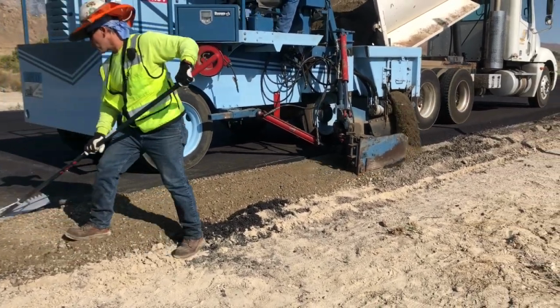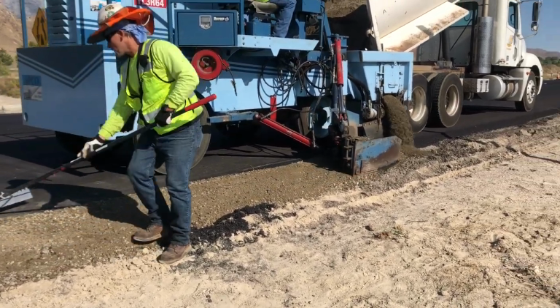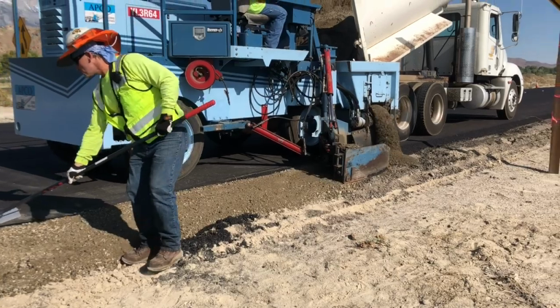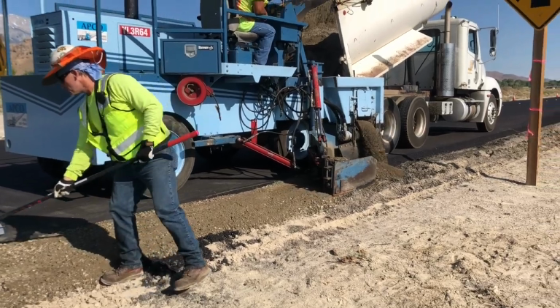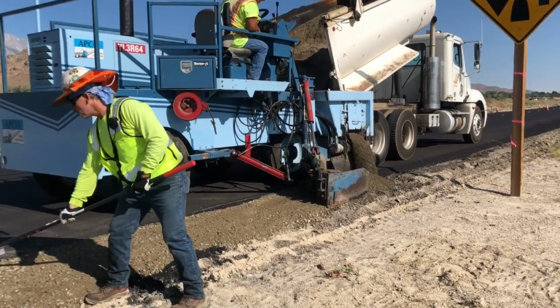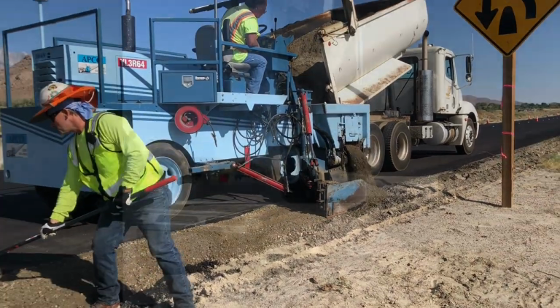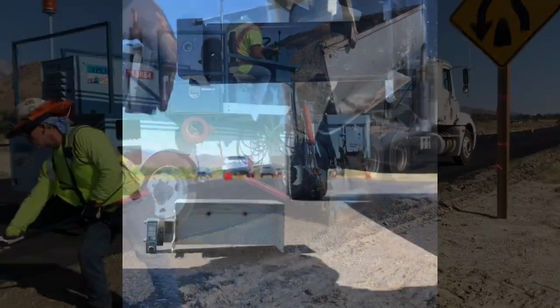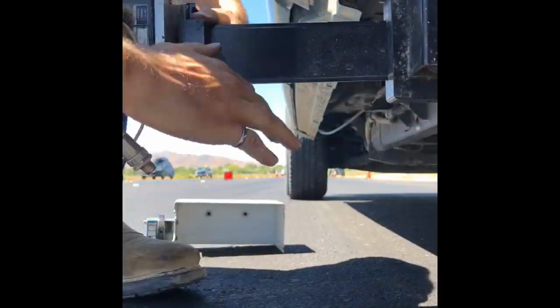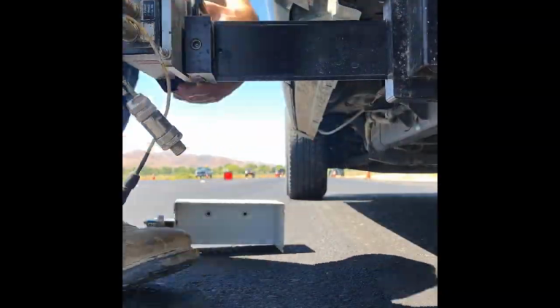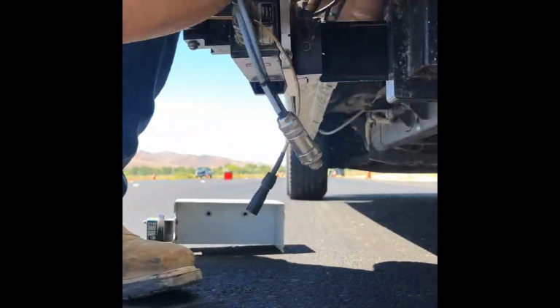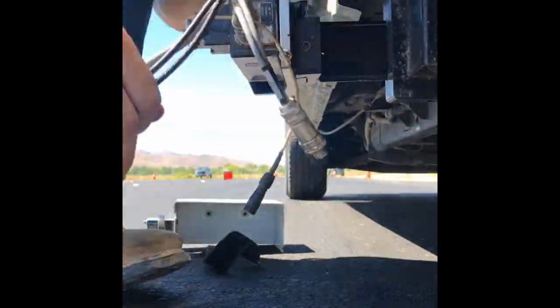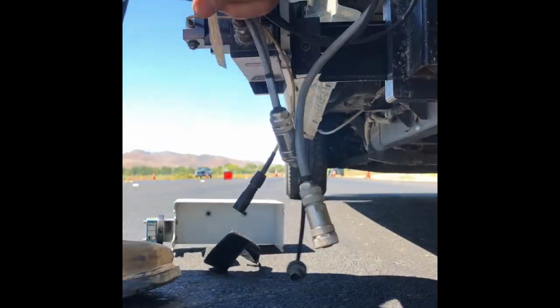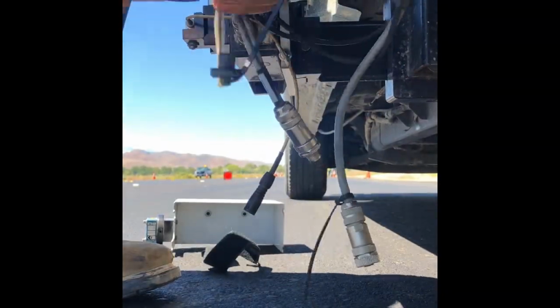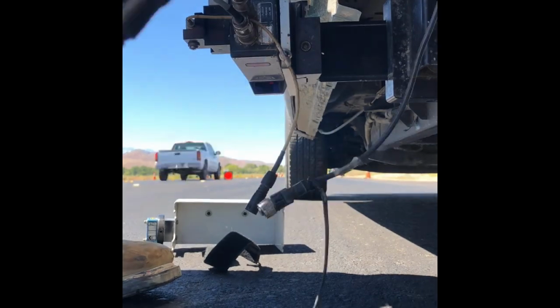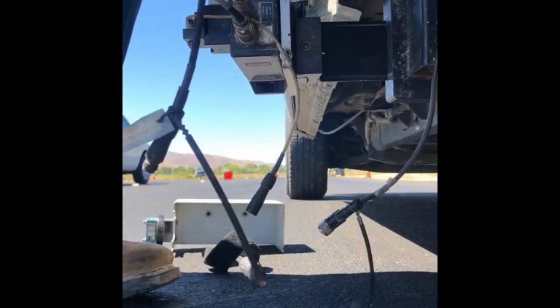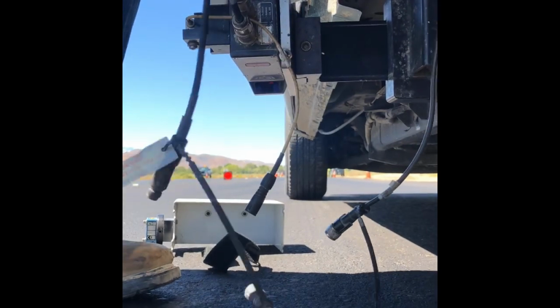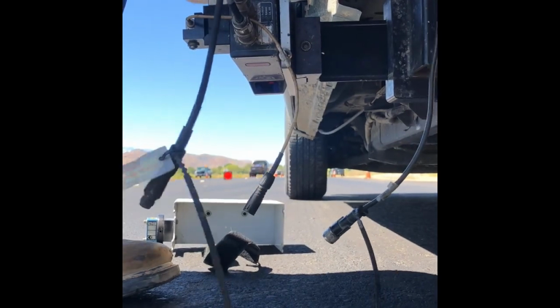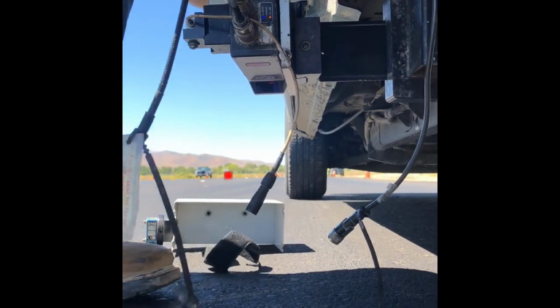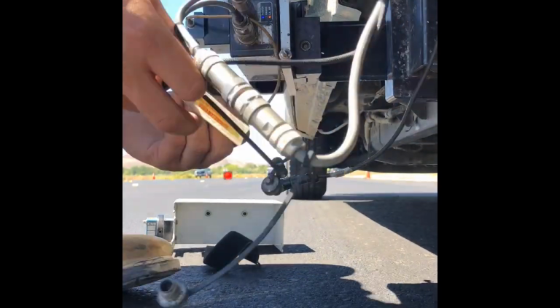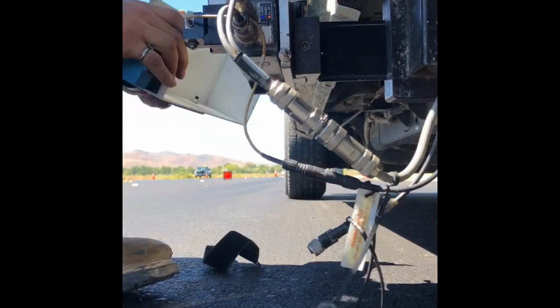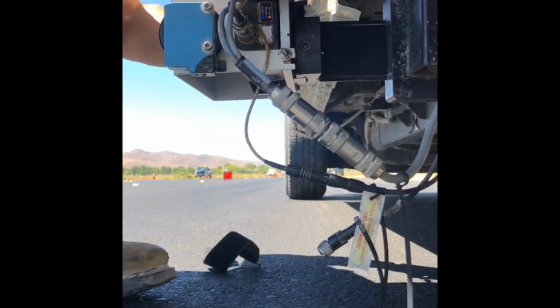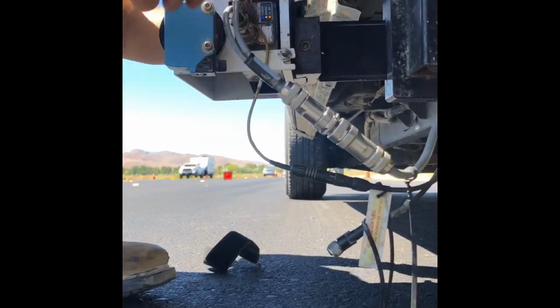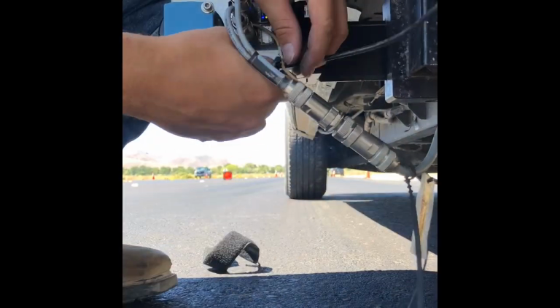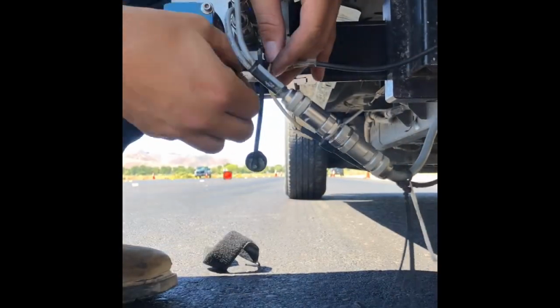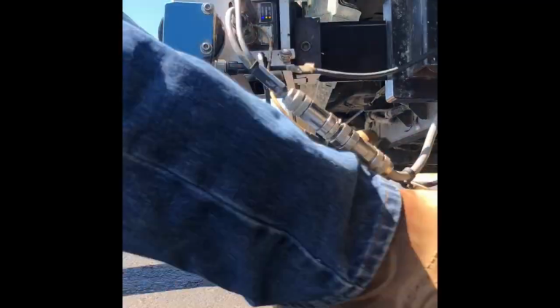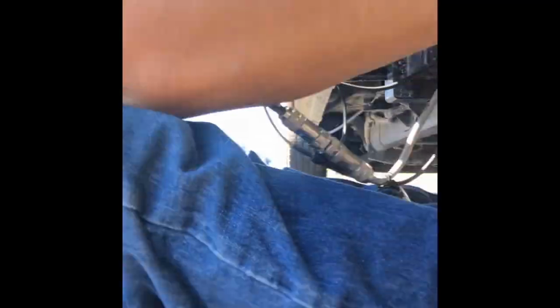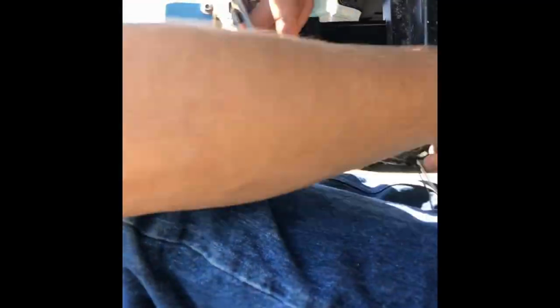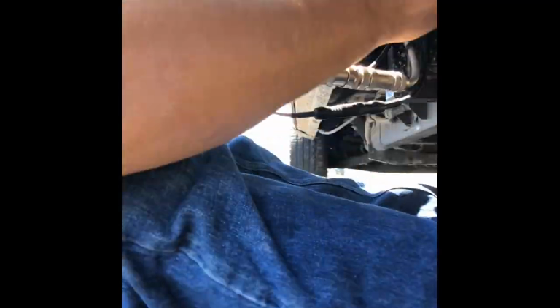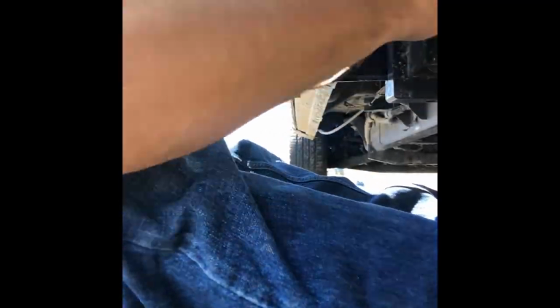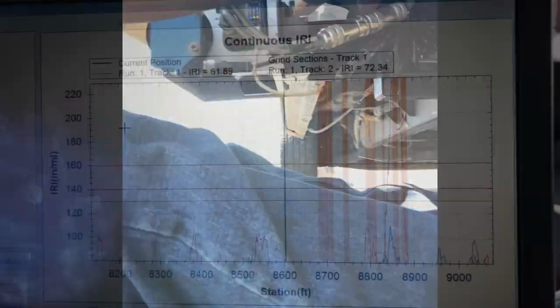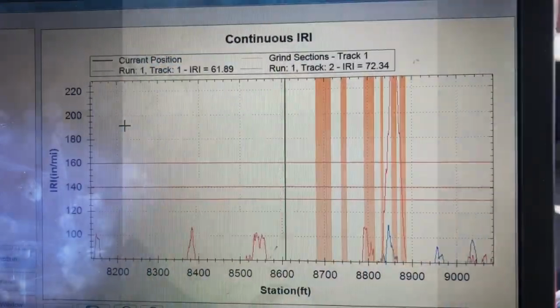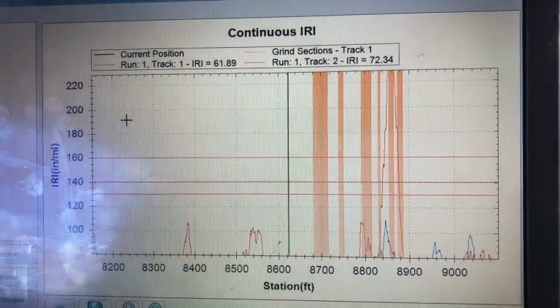Once this was done, I set up the IP truck, or inertial profiler, in order to check the smoothness of the road. The truck uses lasers, accelerometers, and sensors to log data on a graph of IRI or MRI versus station.